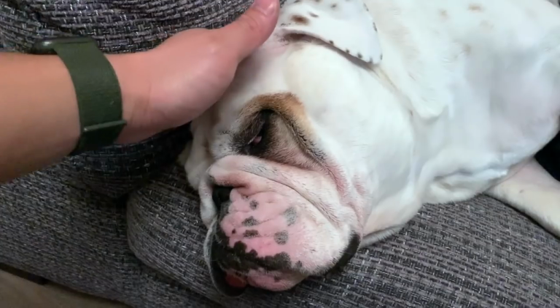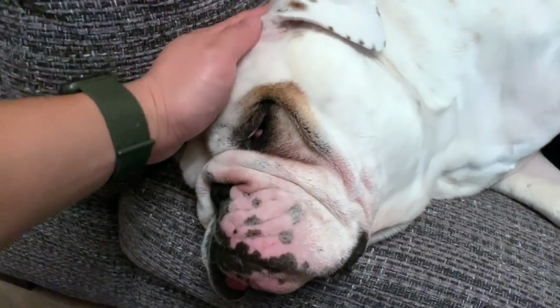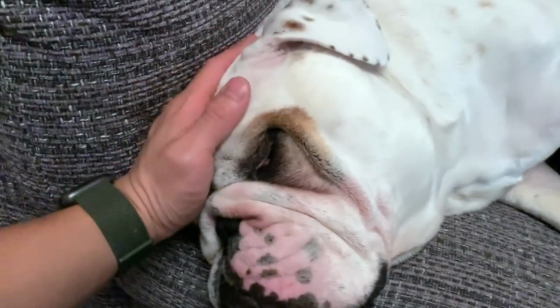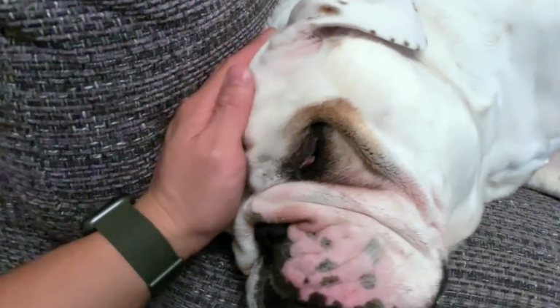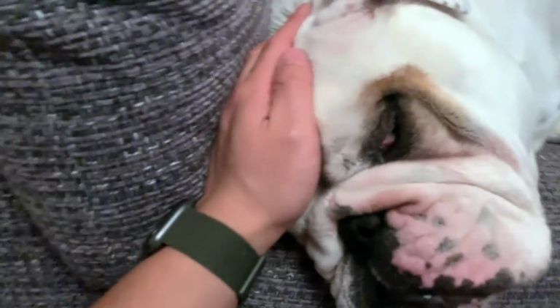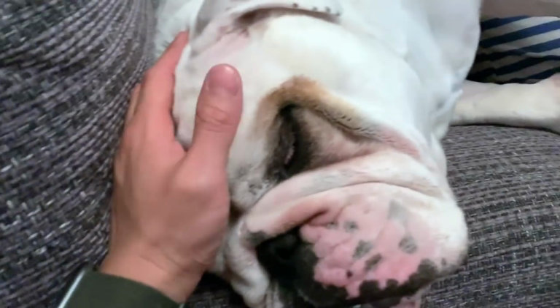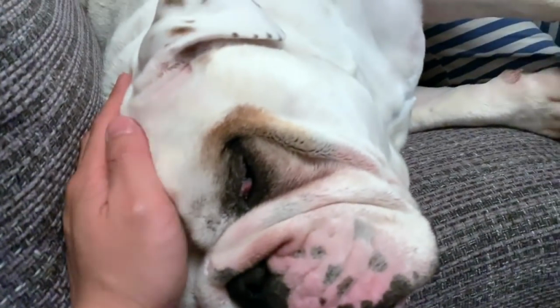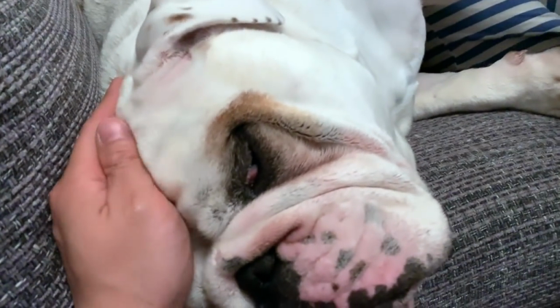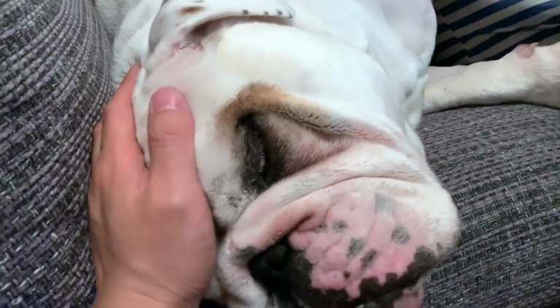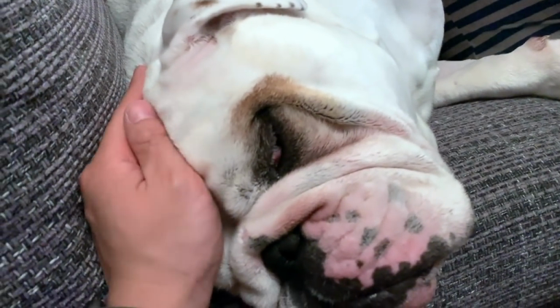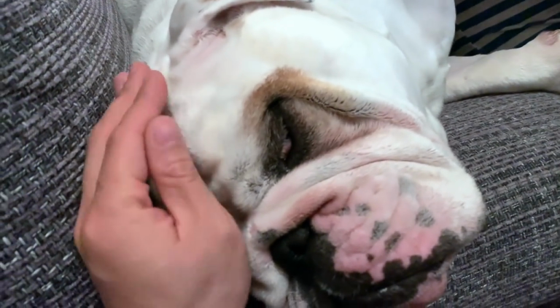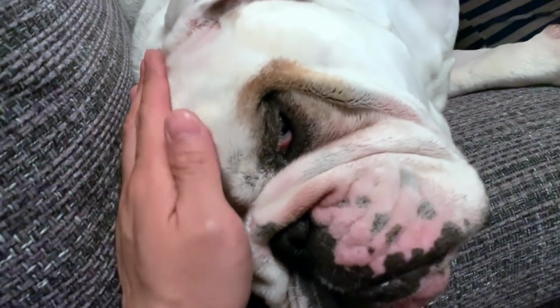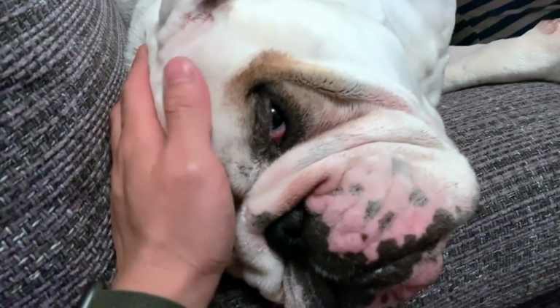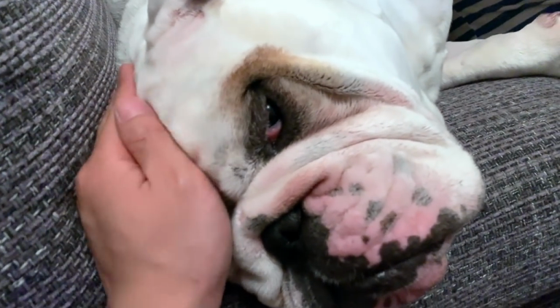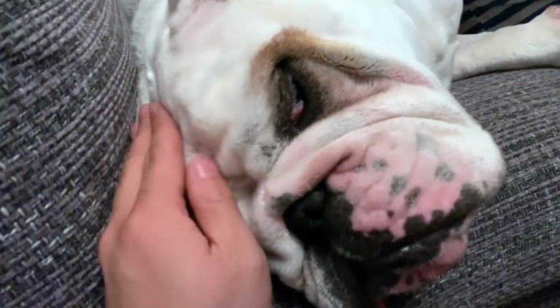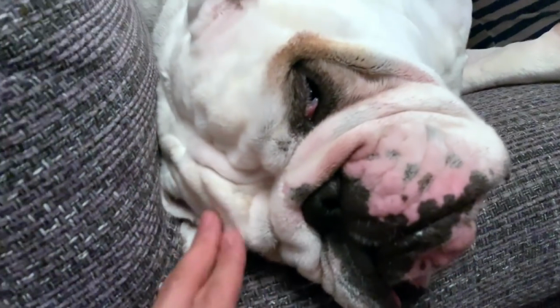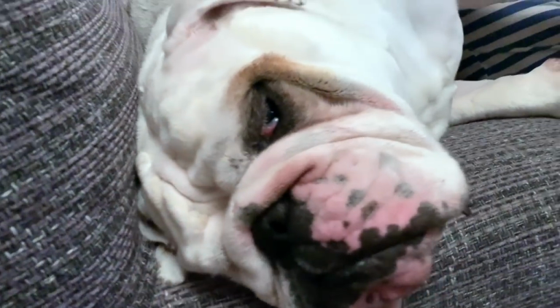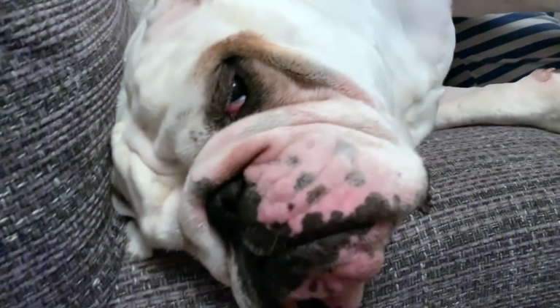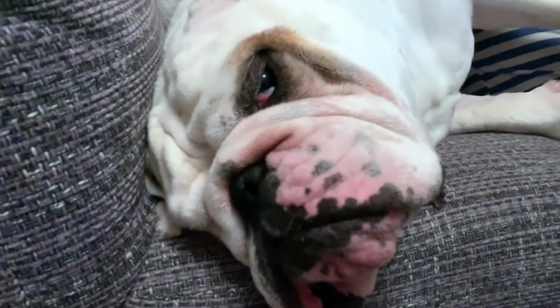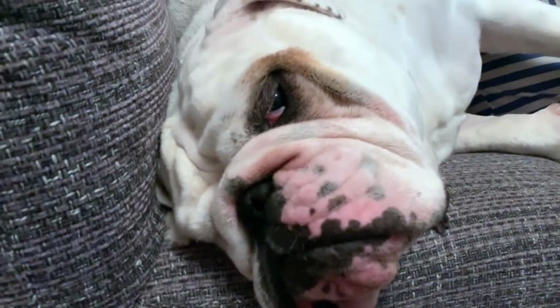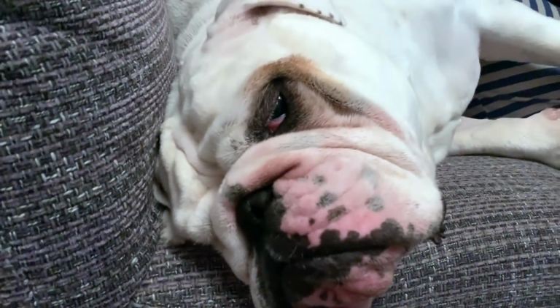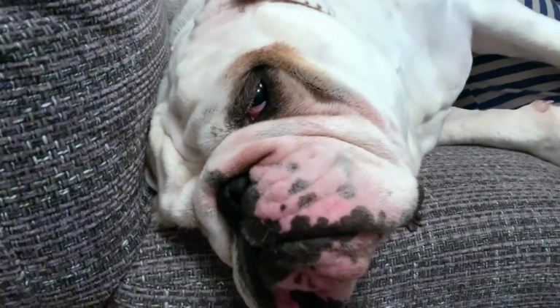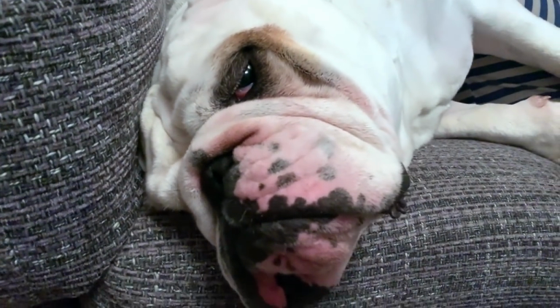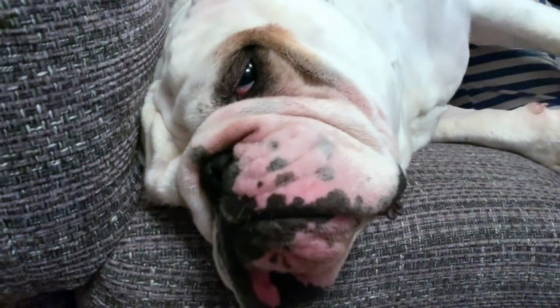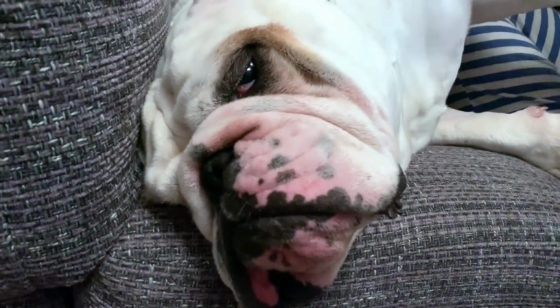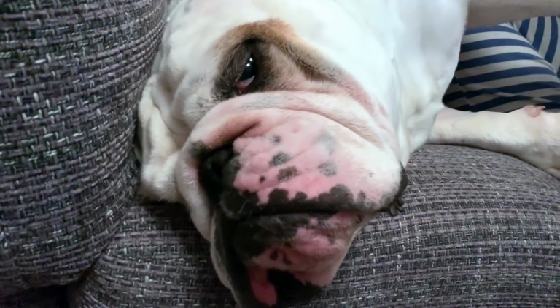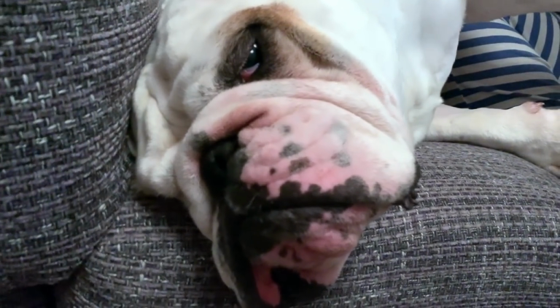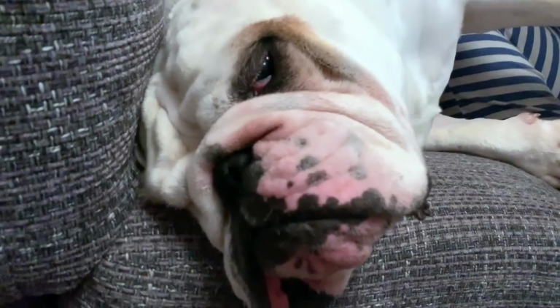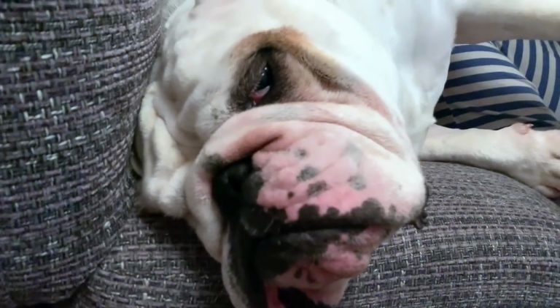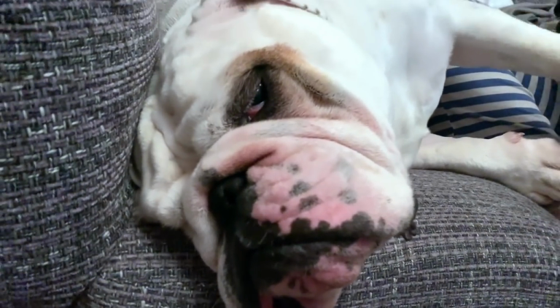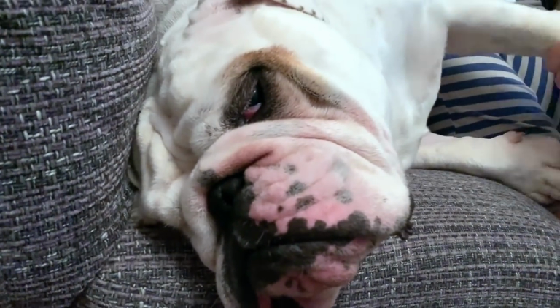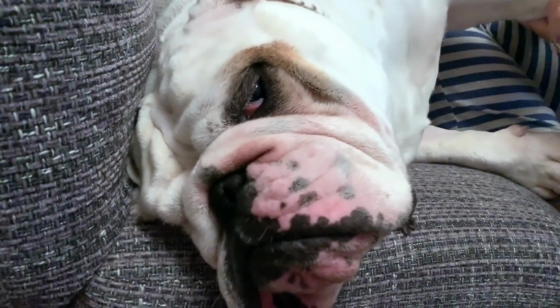I'll put a link below to the product so you guys can check it out. Again, this isn't sponsored — we're not going to make any money off this. I just had to share, and Piggy loves getting the nightly mani-pedis.